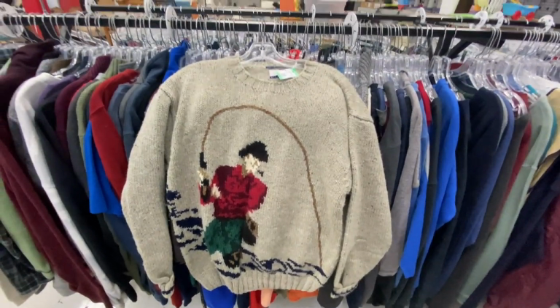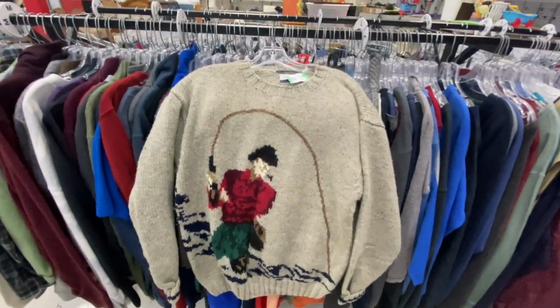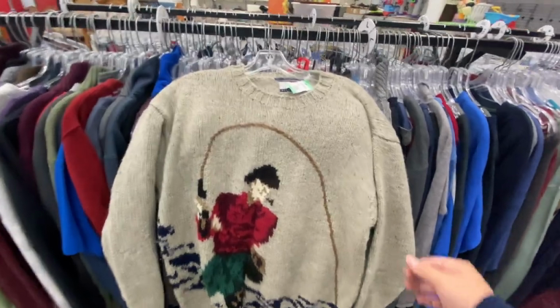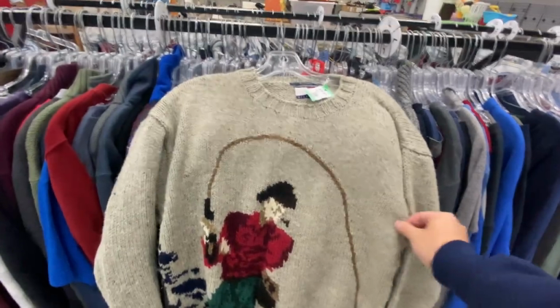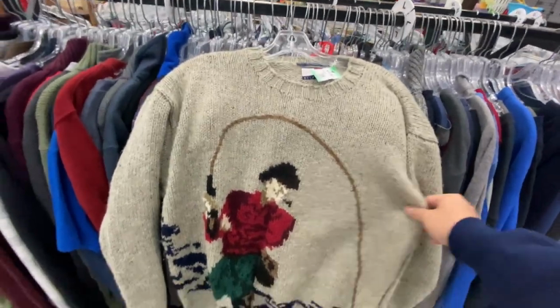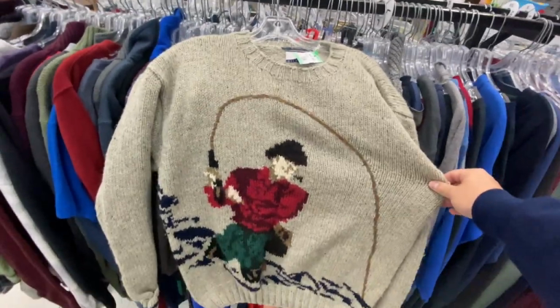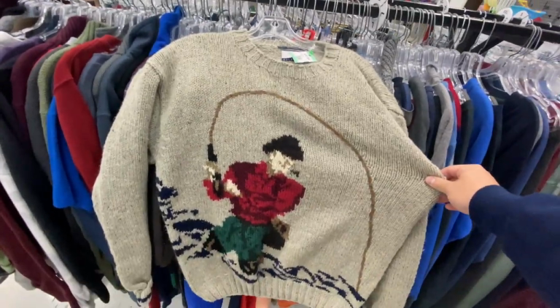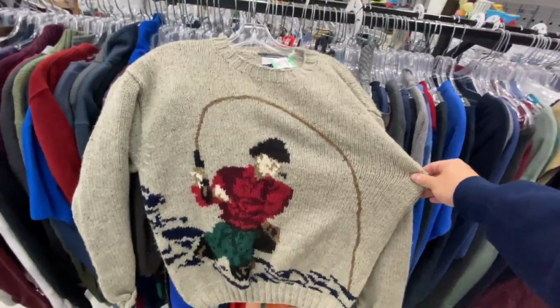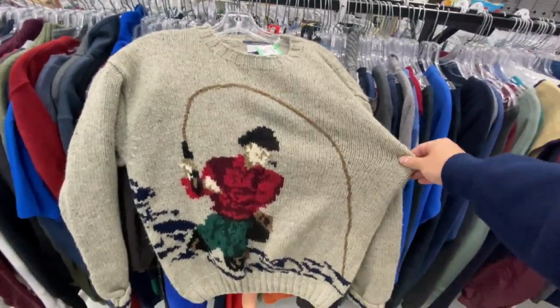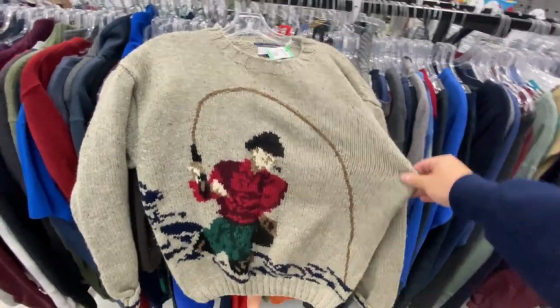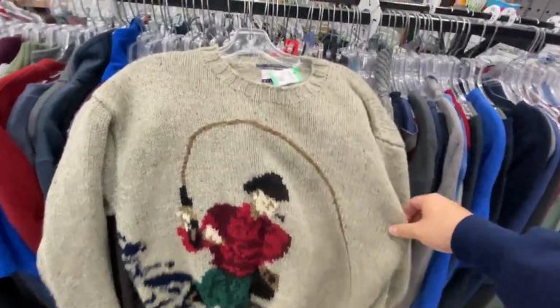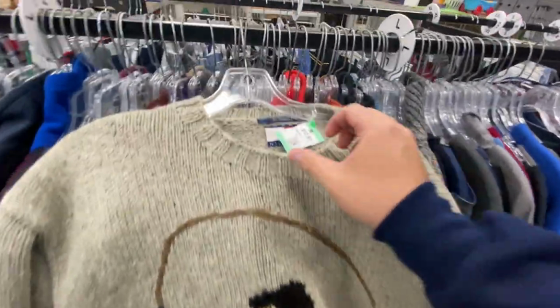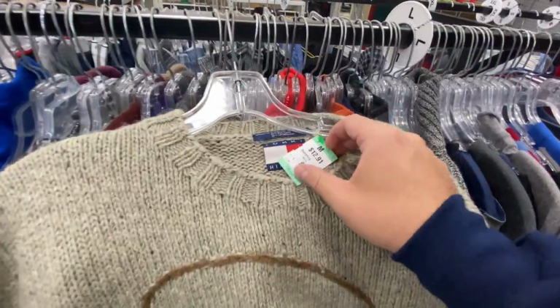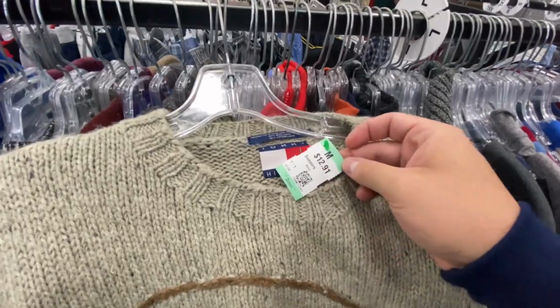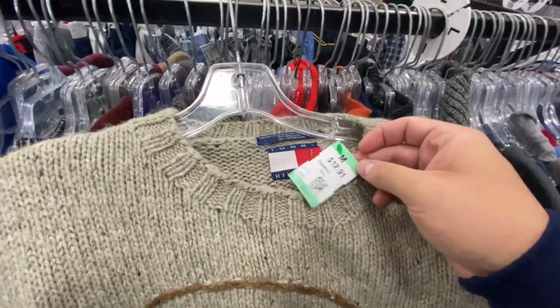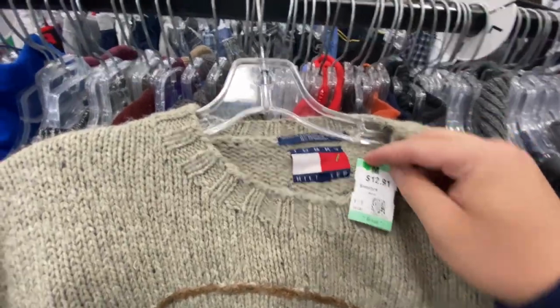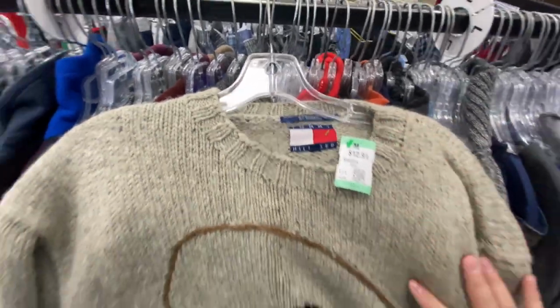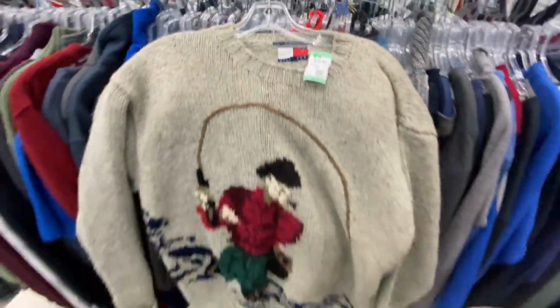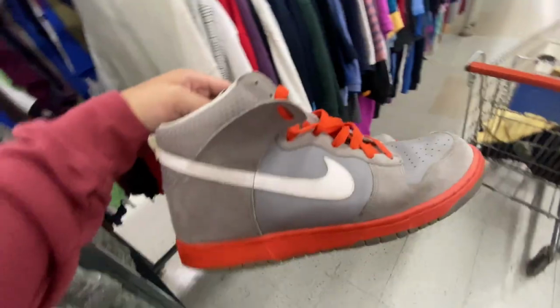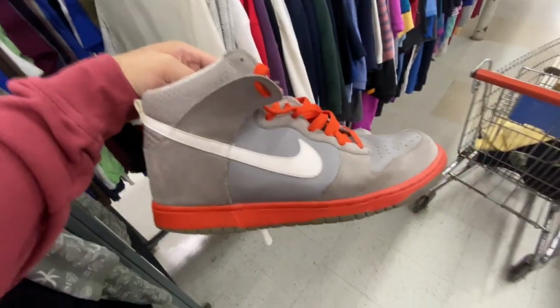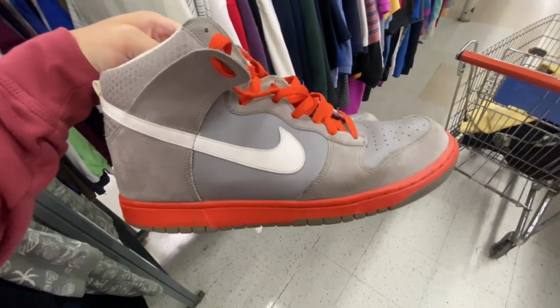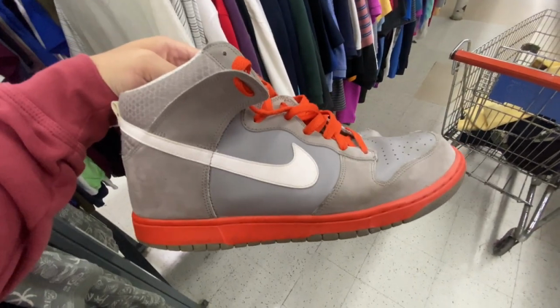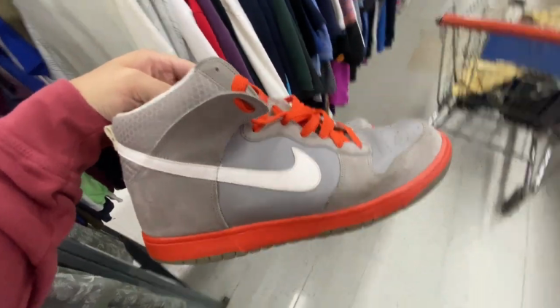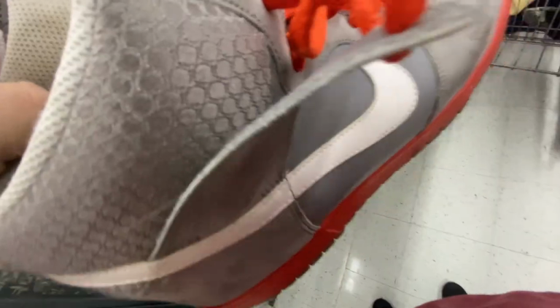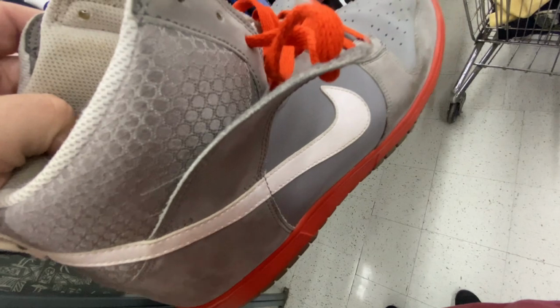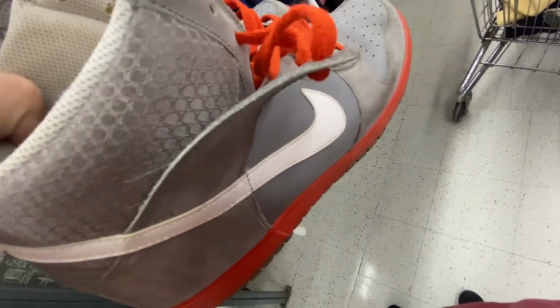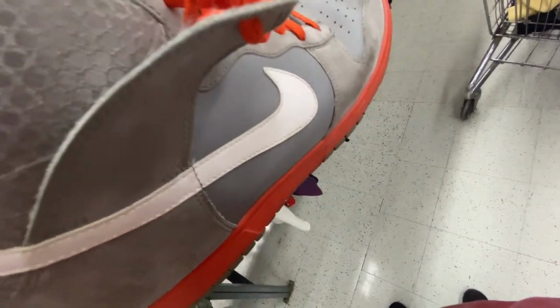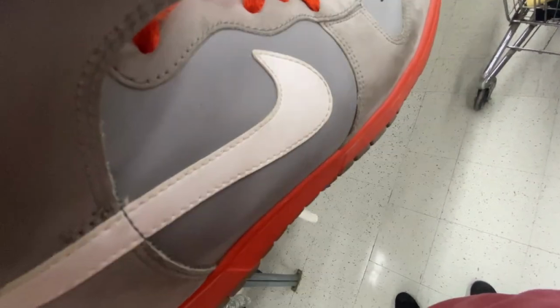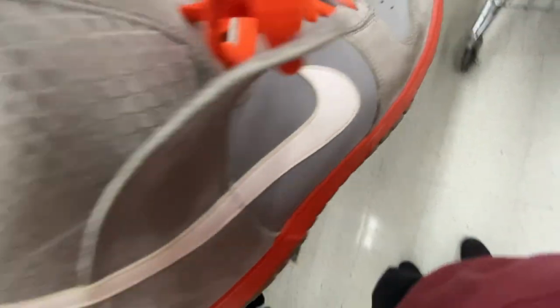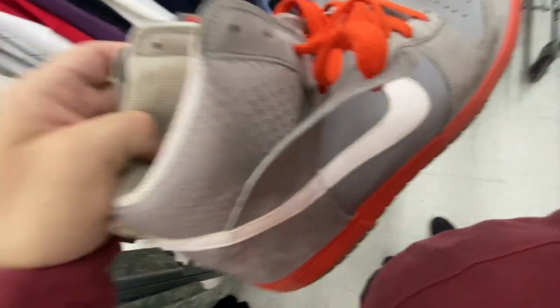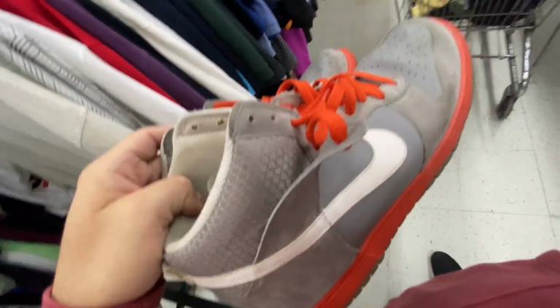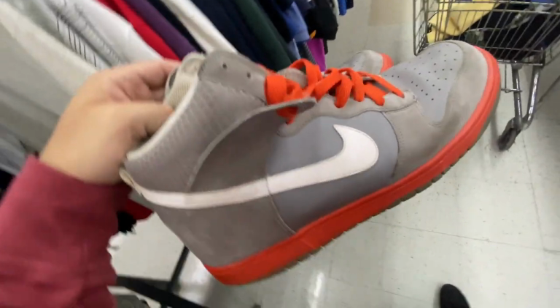I know Tommy's not really what it used to be, but this one's pretty clean — this Tommy sweater, you got like the fisherman on it, size medium for $13.